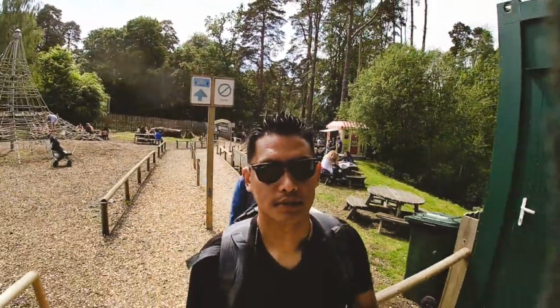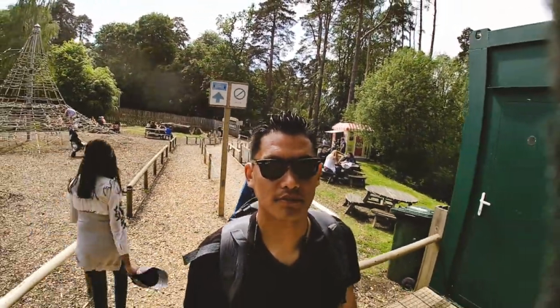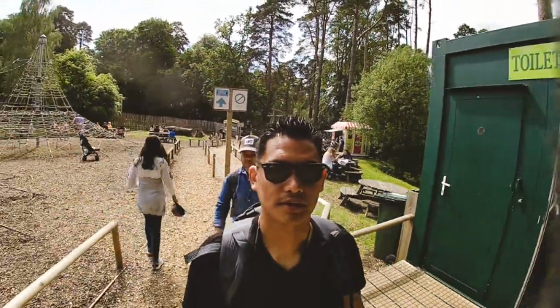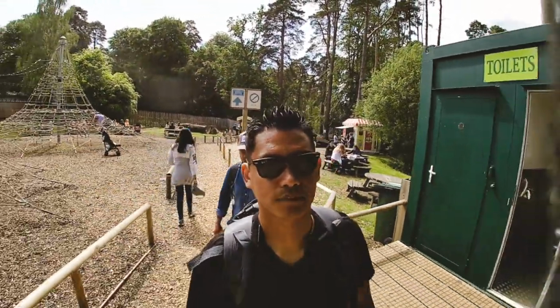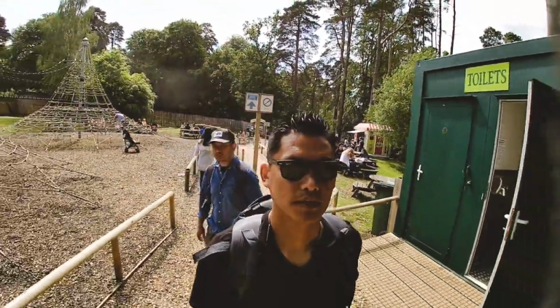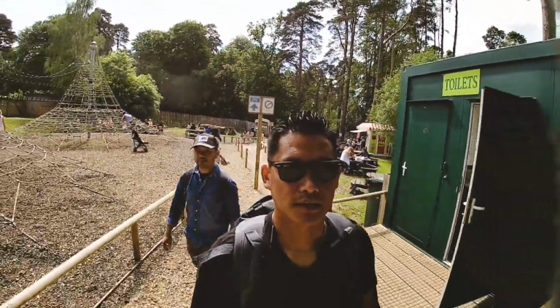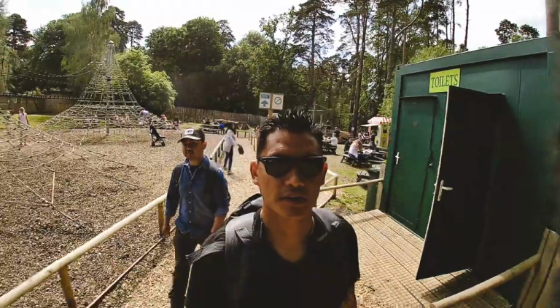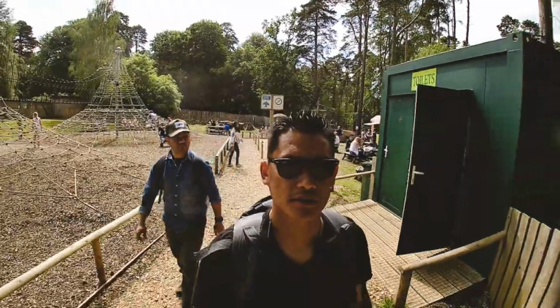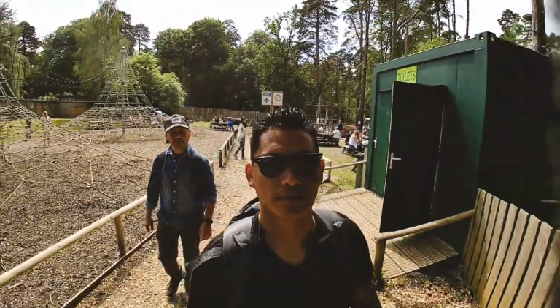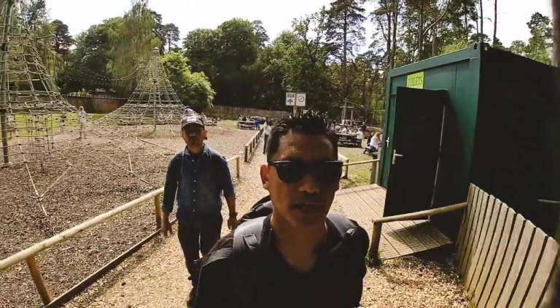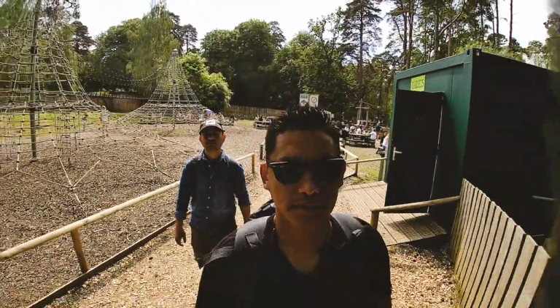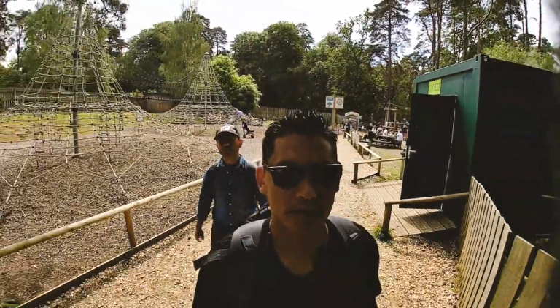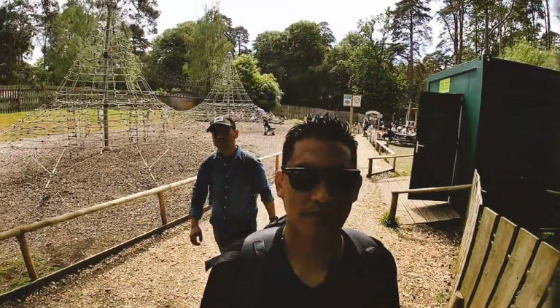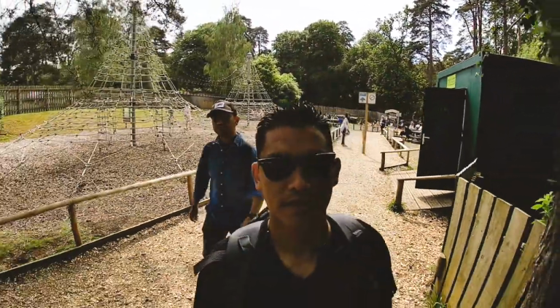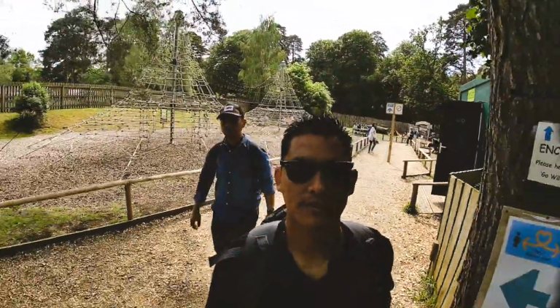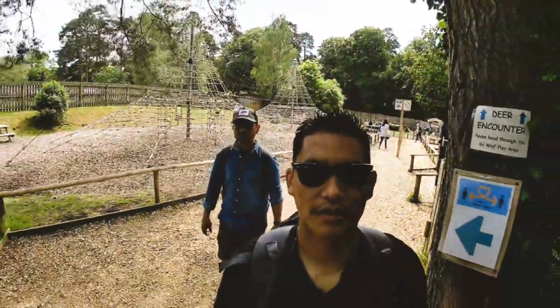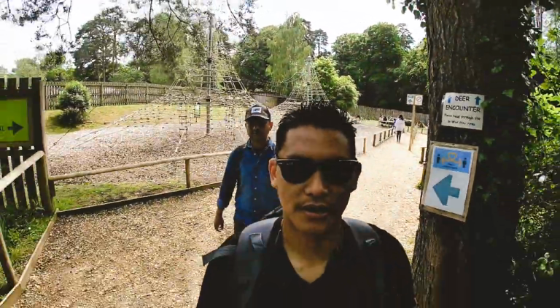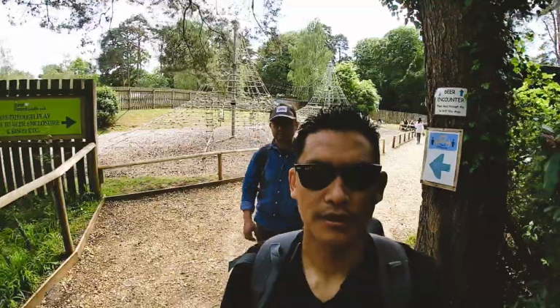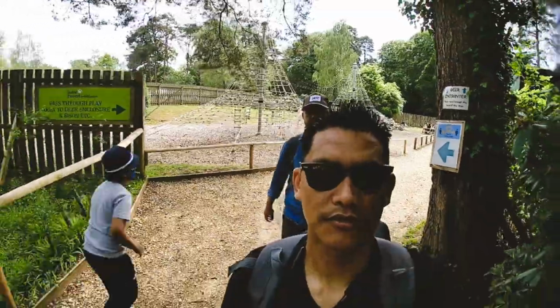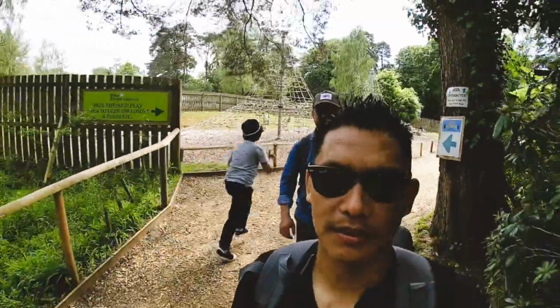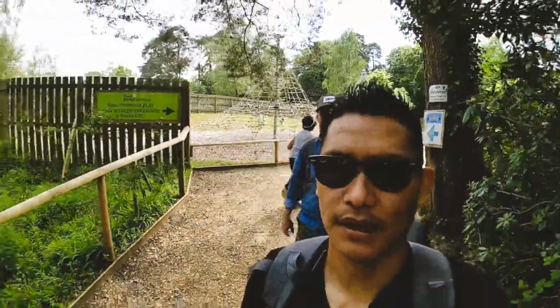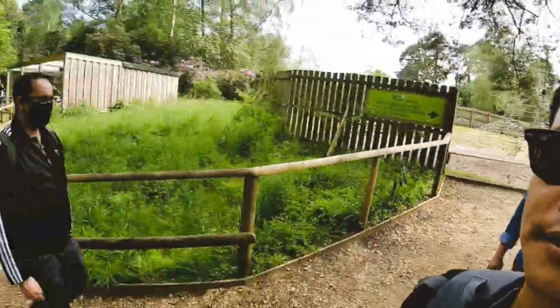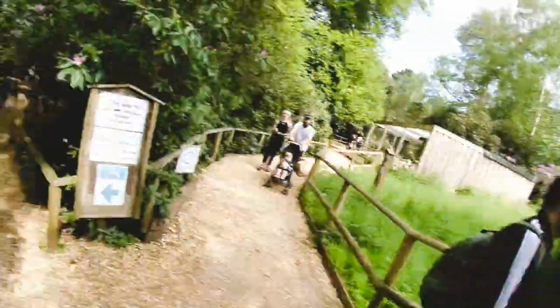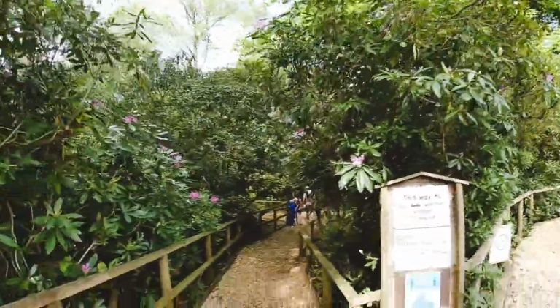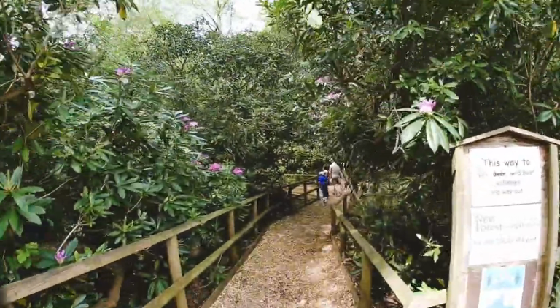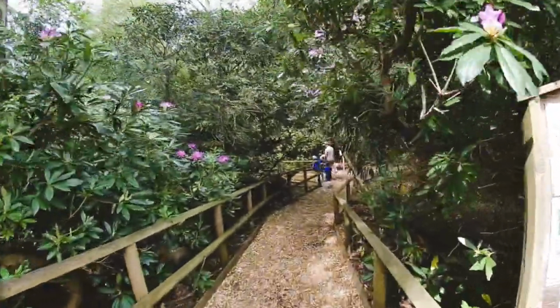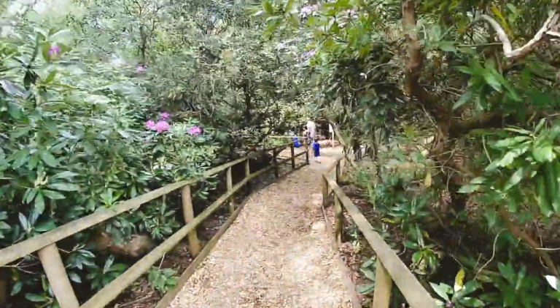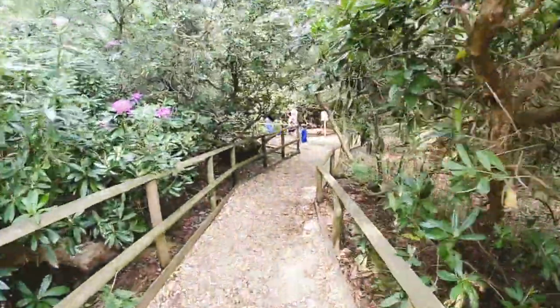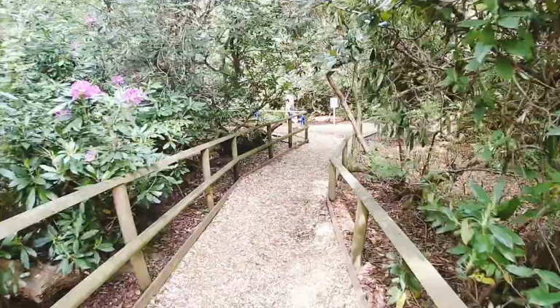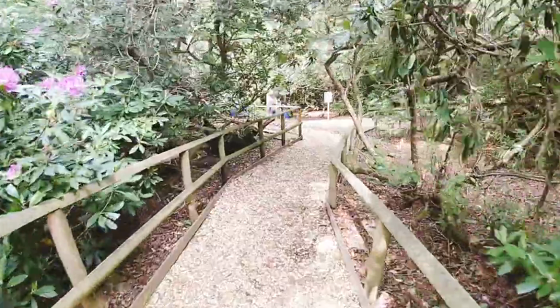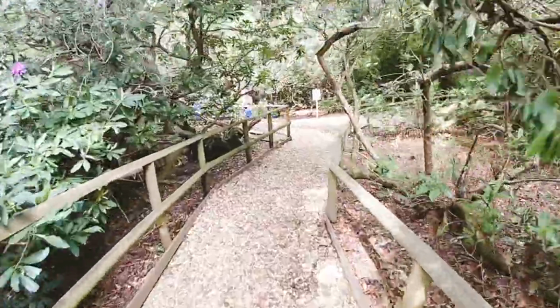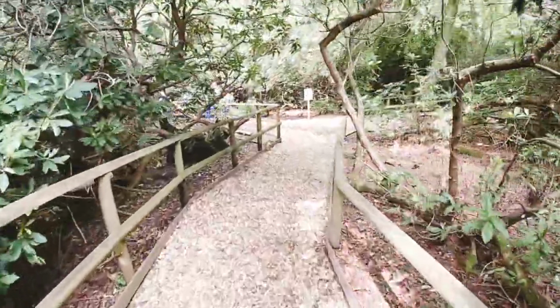Just leaving the deer encounter compound behind. We are now entering deep inside this New Forest Animal Park. We're going further in to see what's going on next.